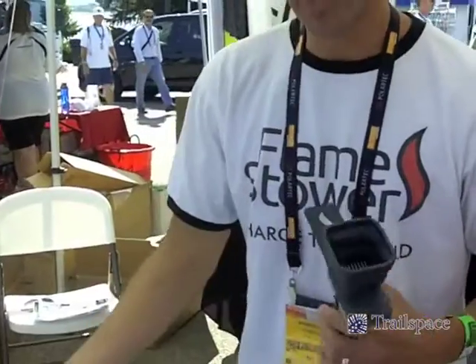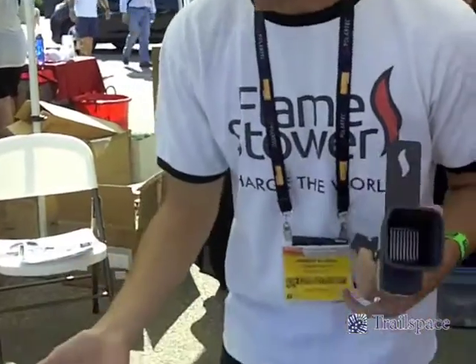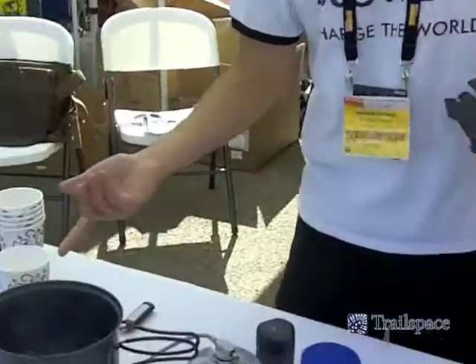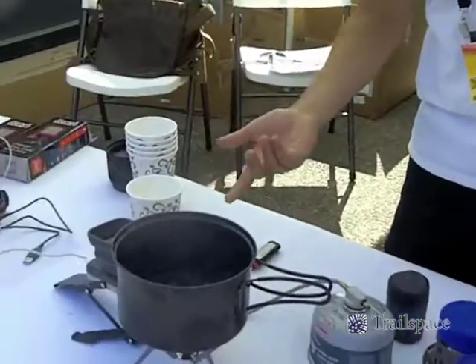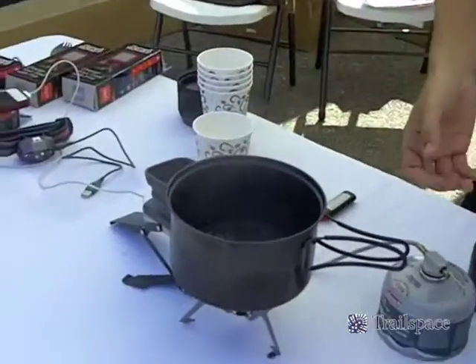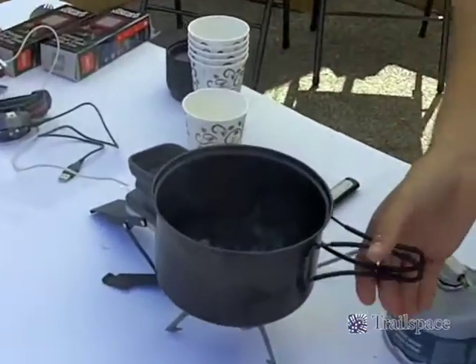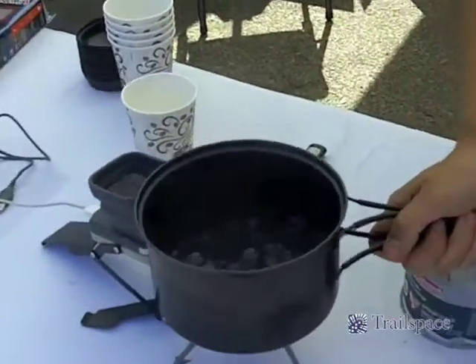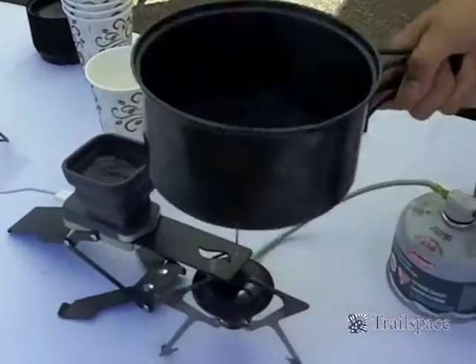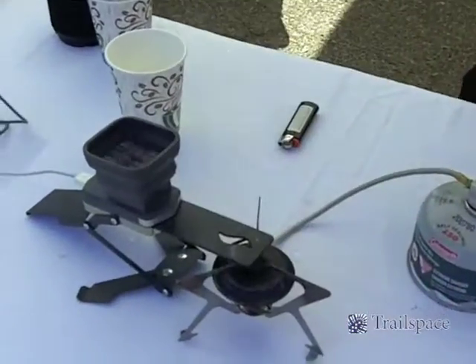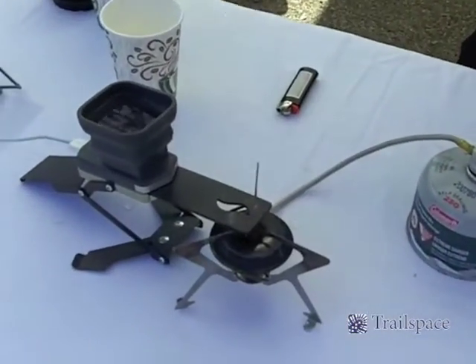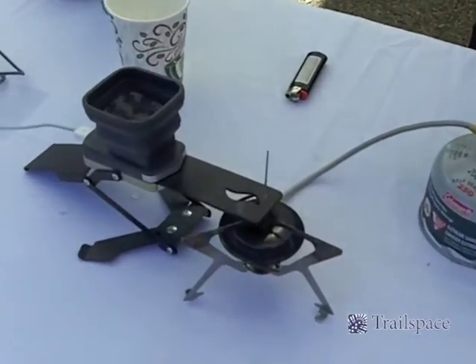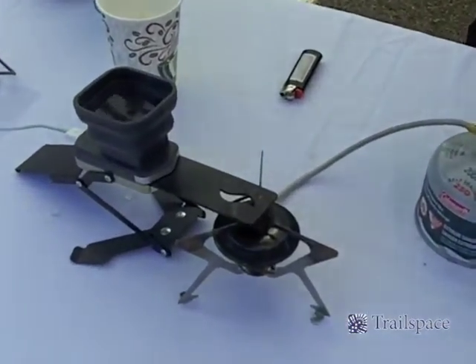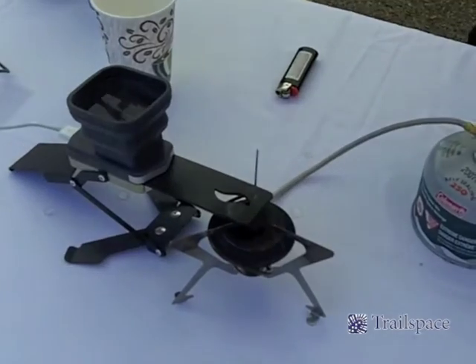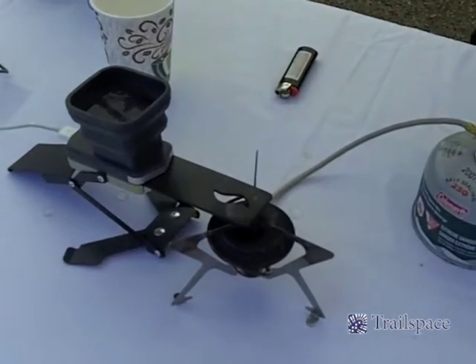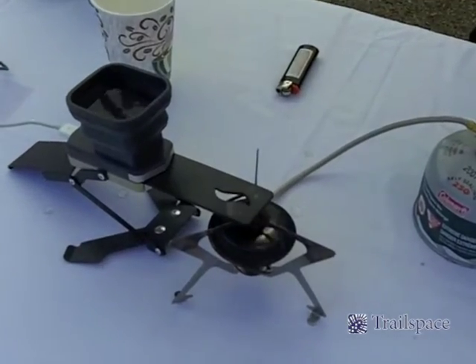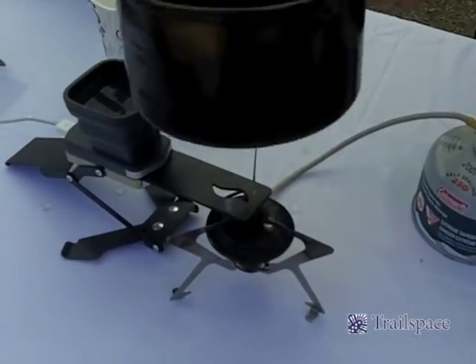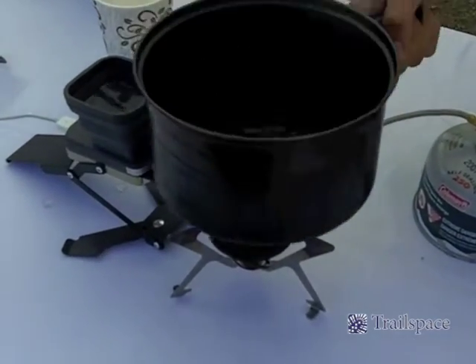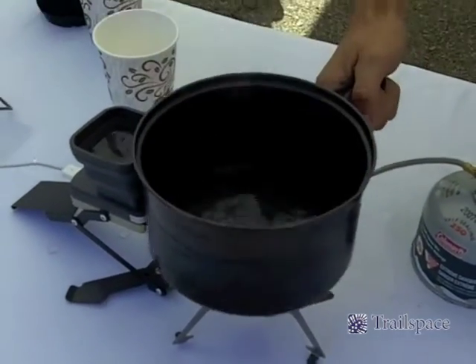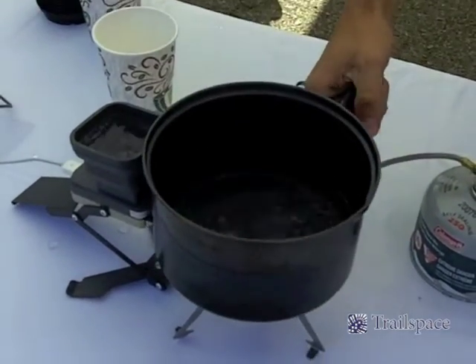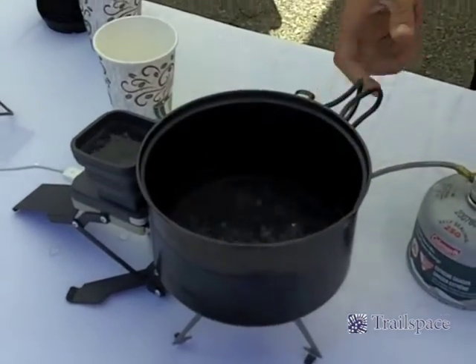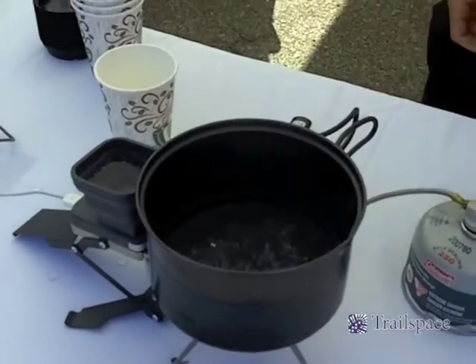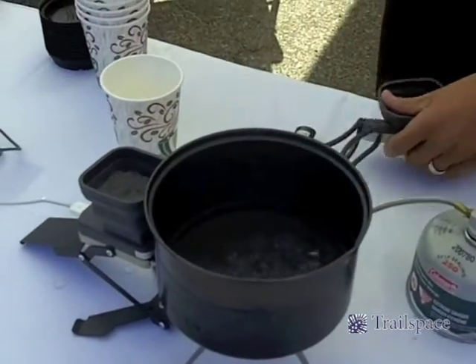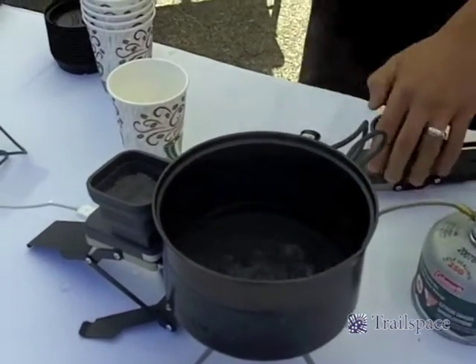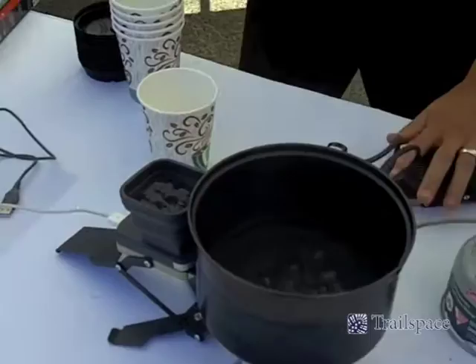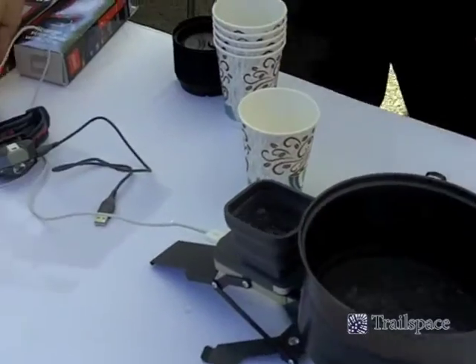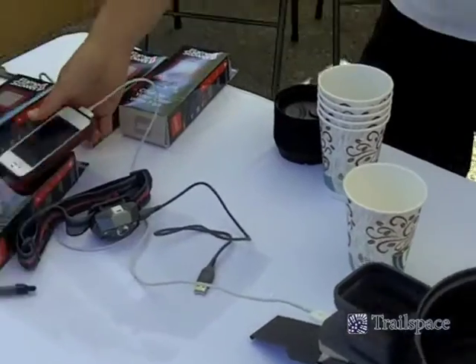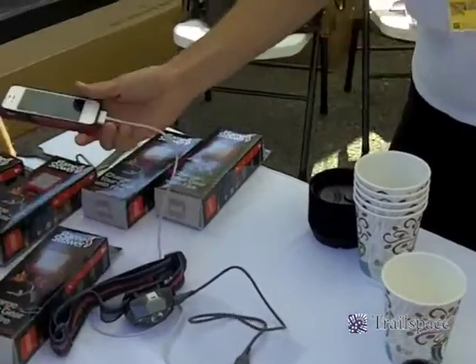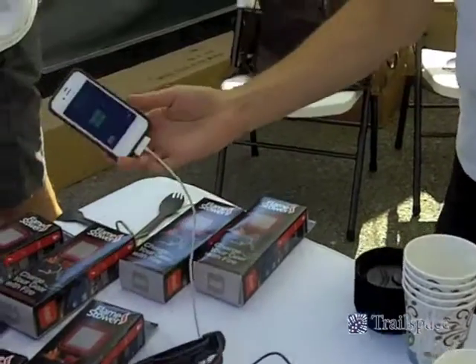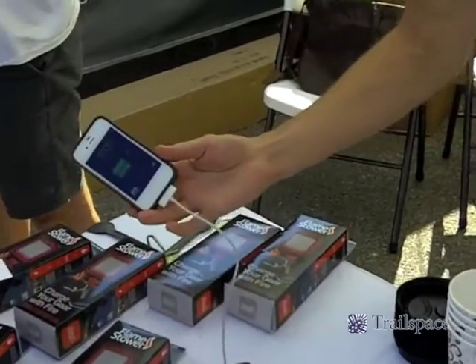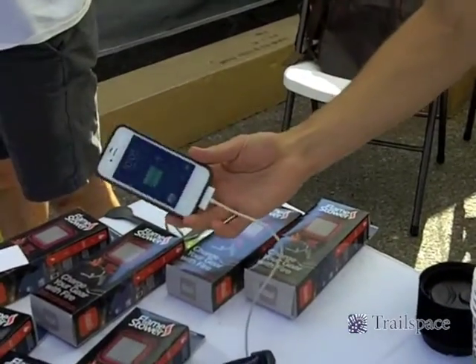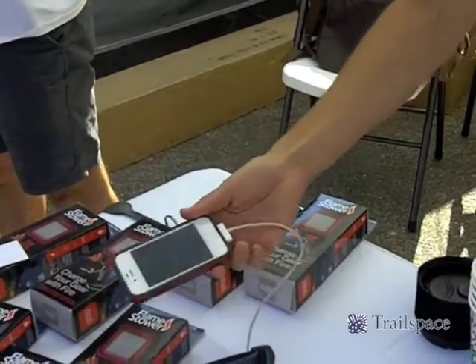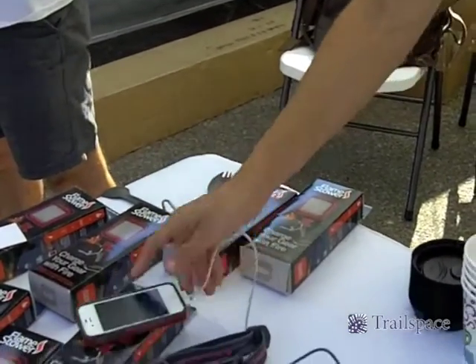So you can see we actually have a unit going right now, boiling some water for coffee on a regular stove here, and we're charging an iPhone. Pretty cool.